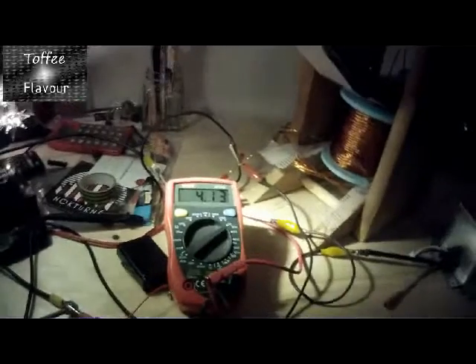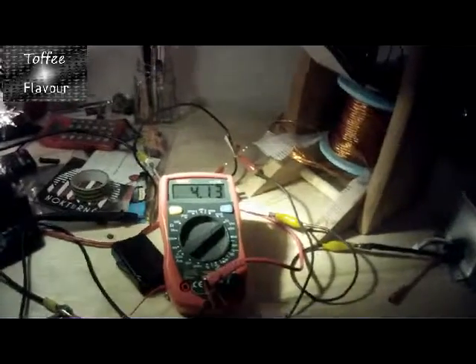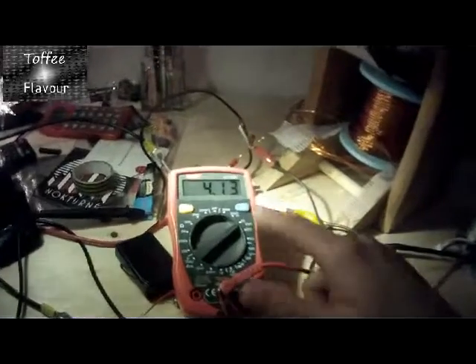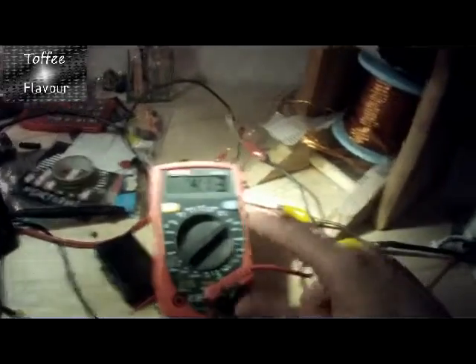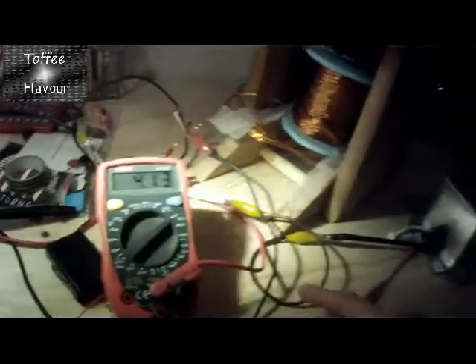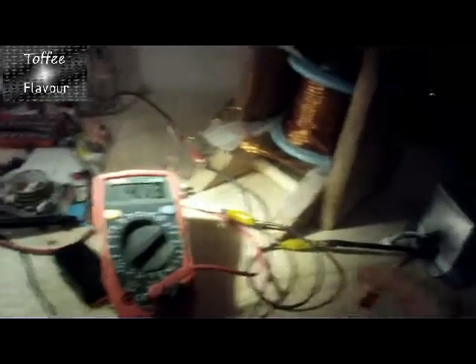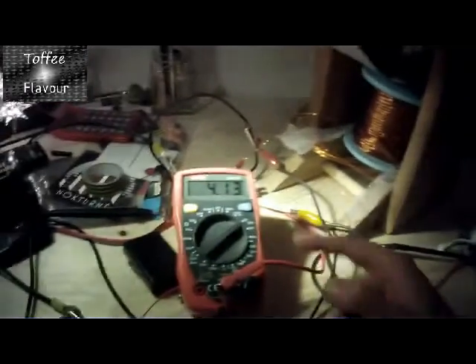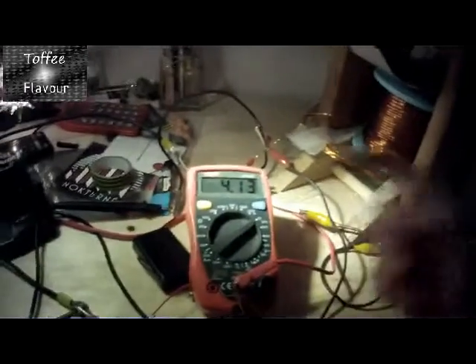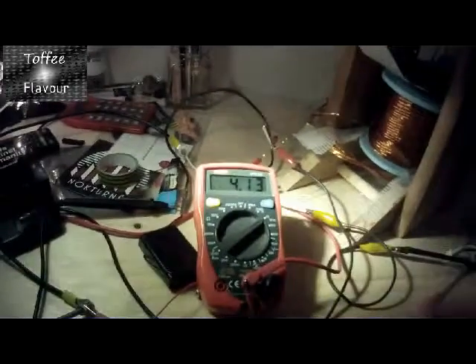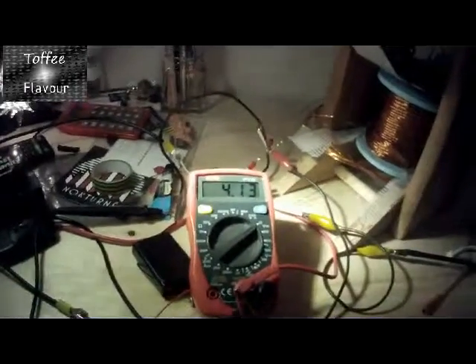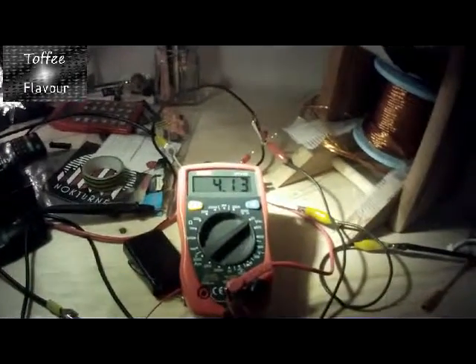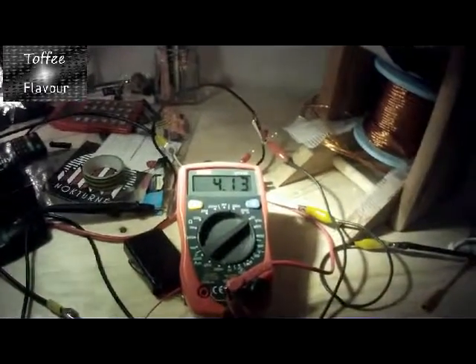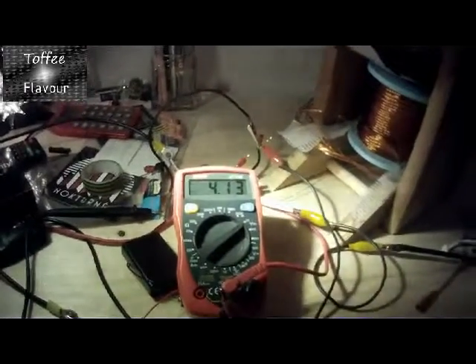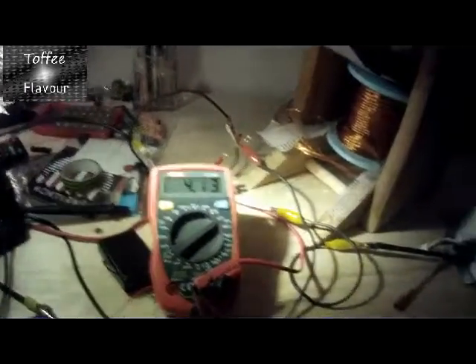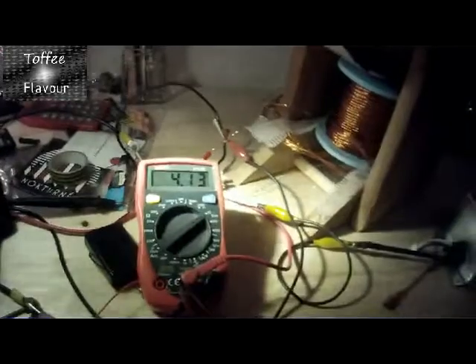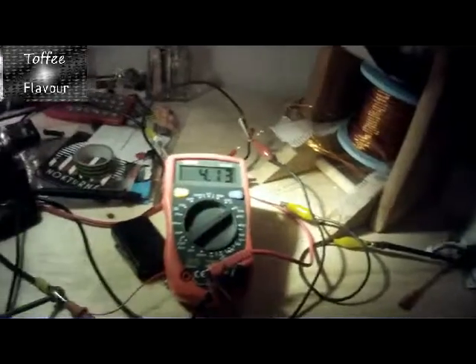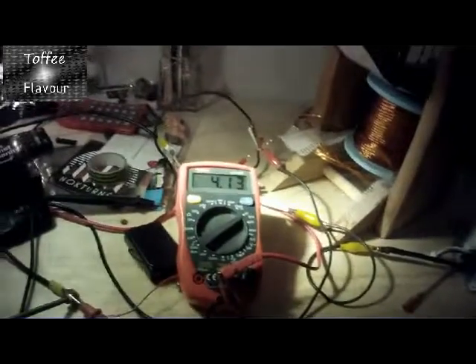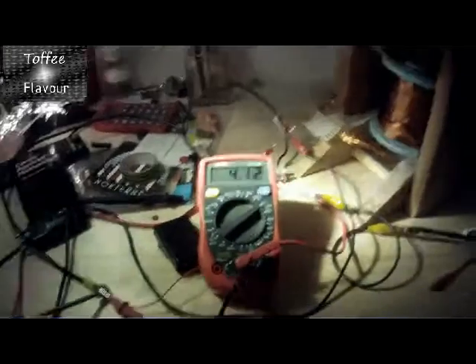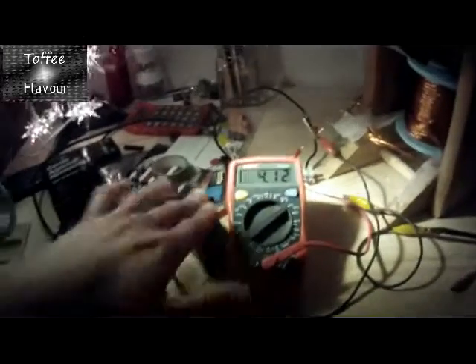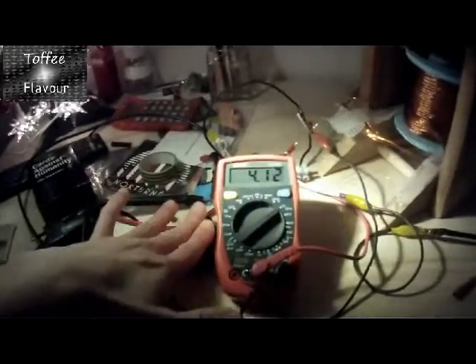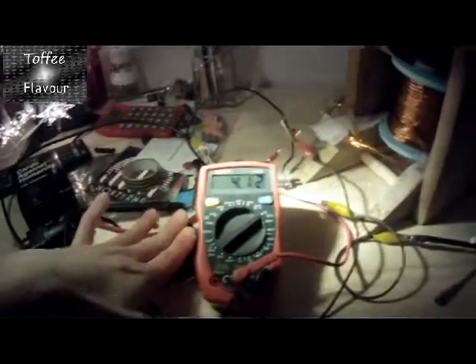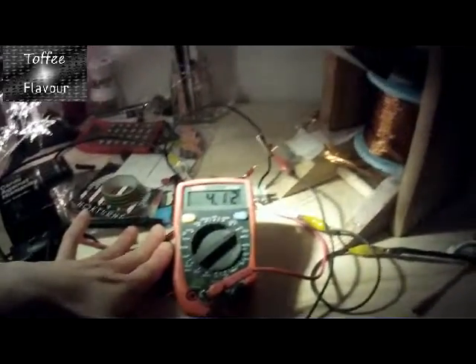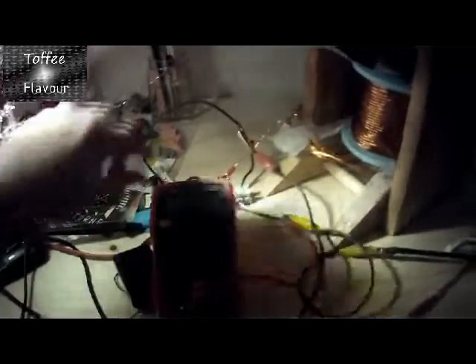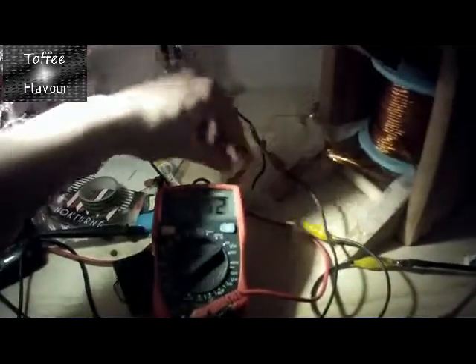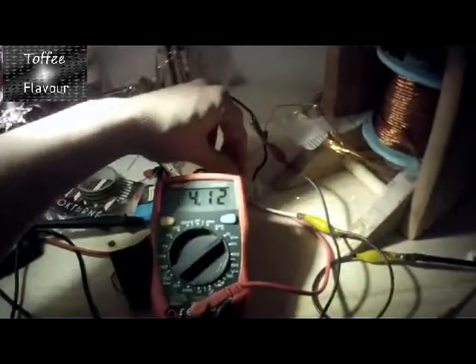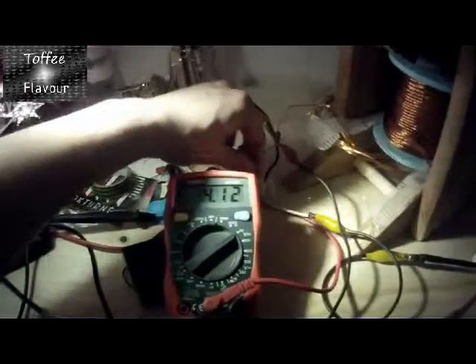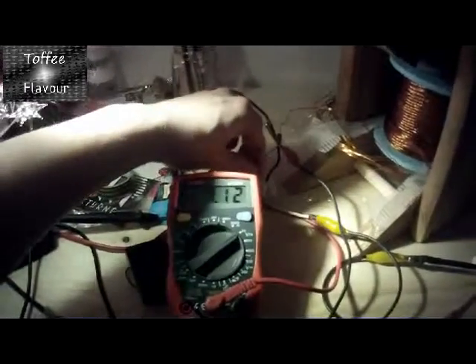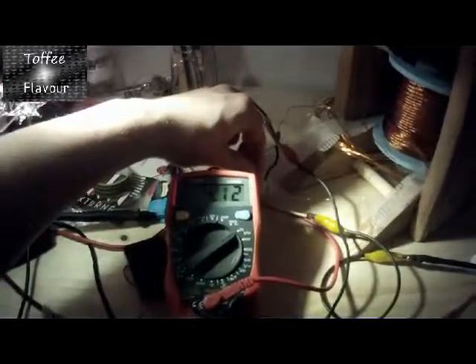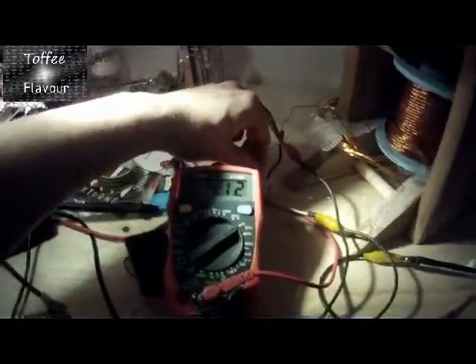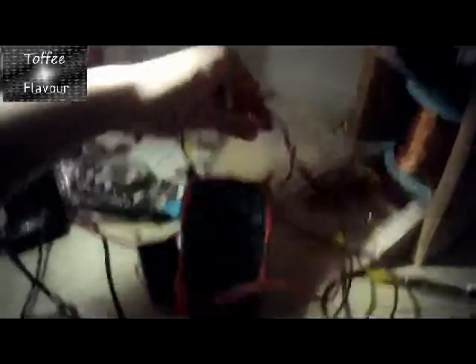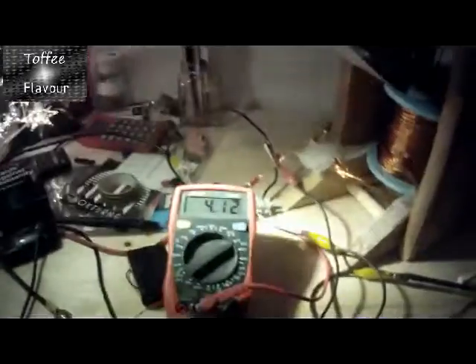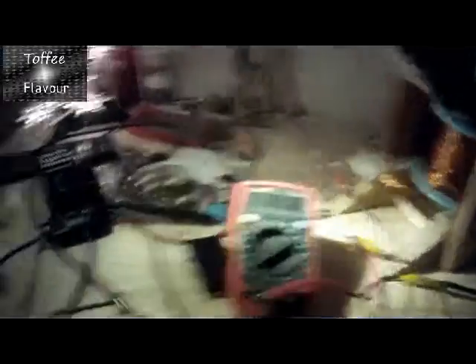As you can see, I stopped the machine and it's still at 4.13 volts. This battery is cold, the transistor is cold — very cold.